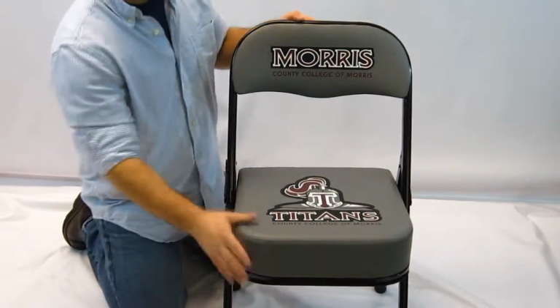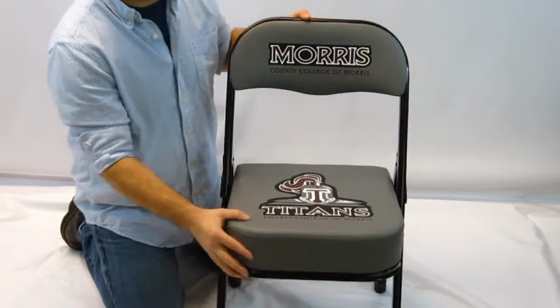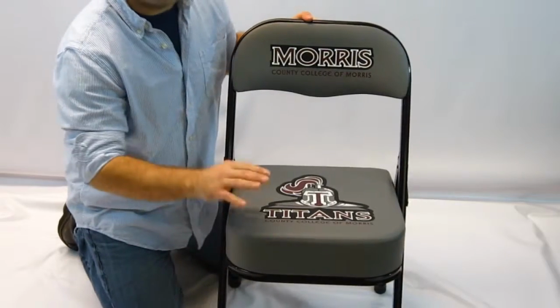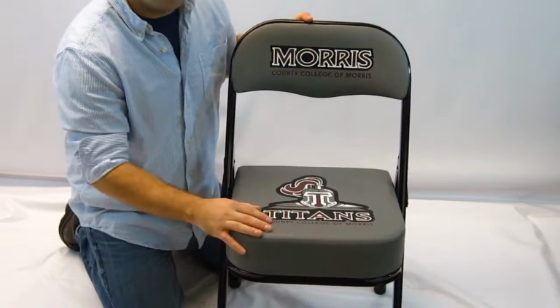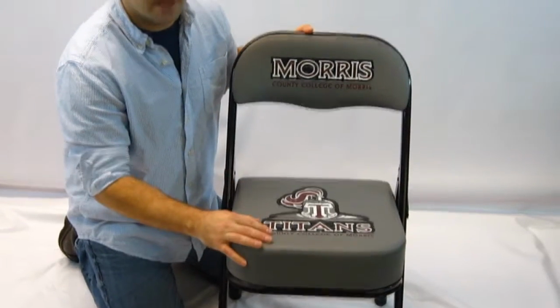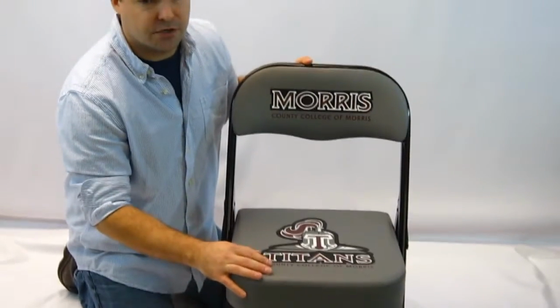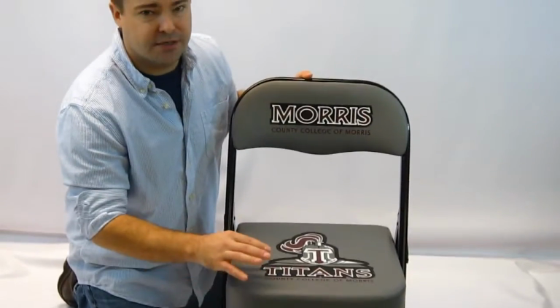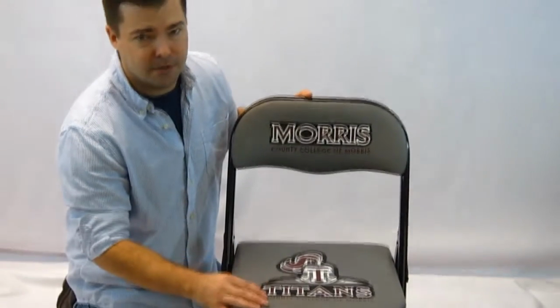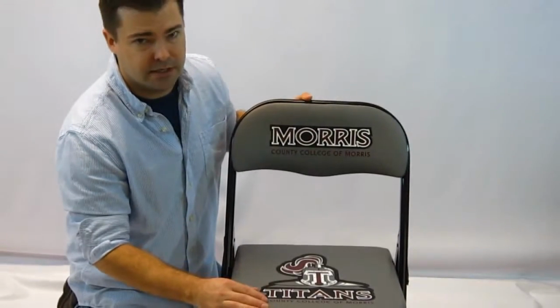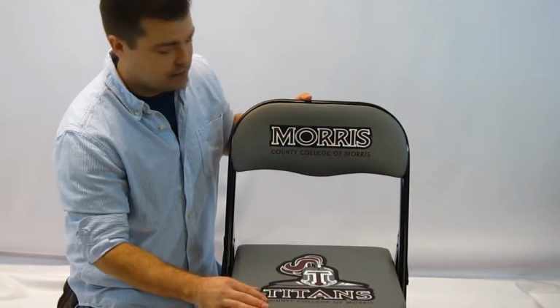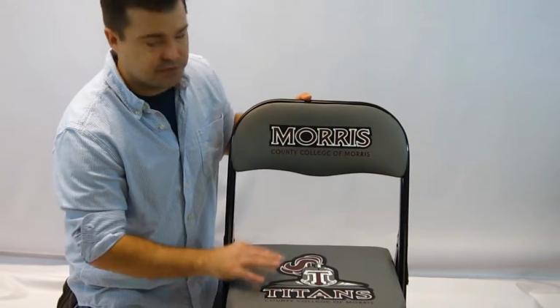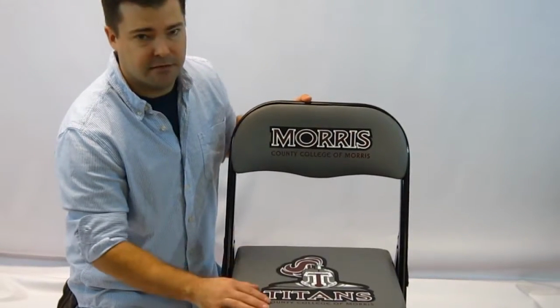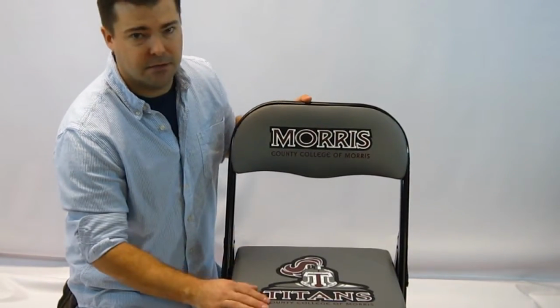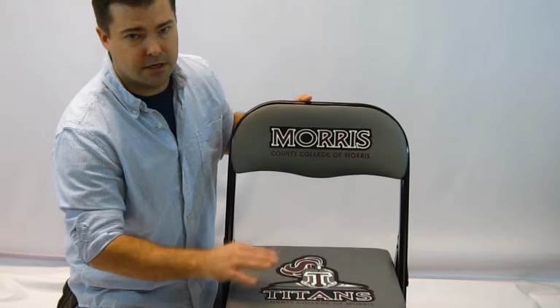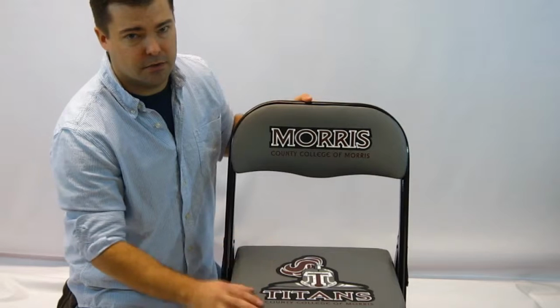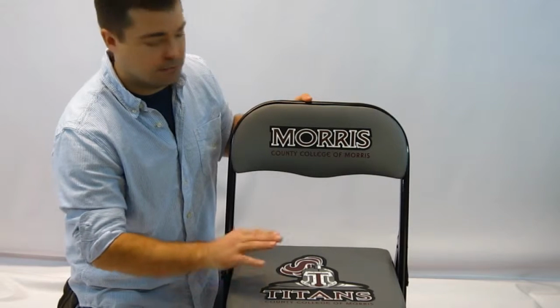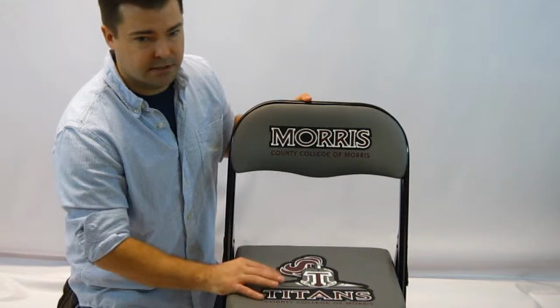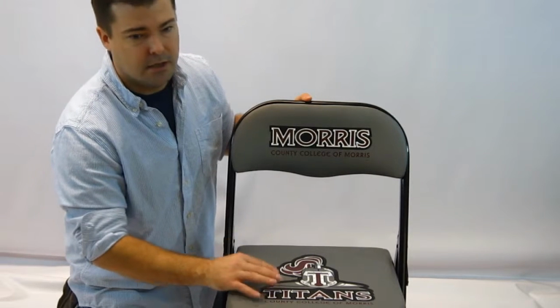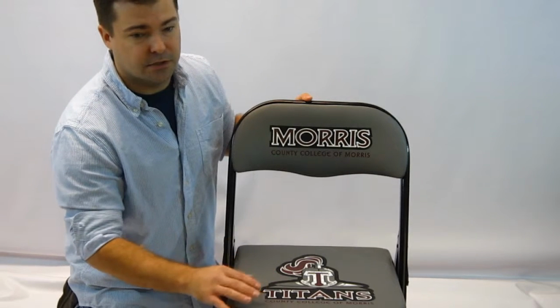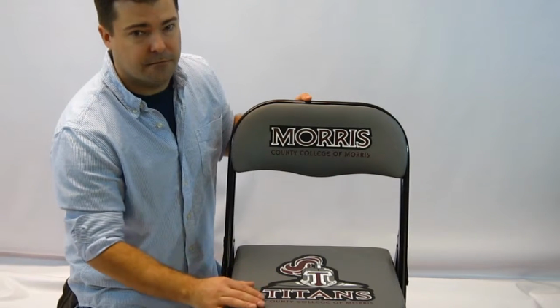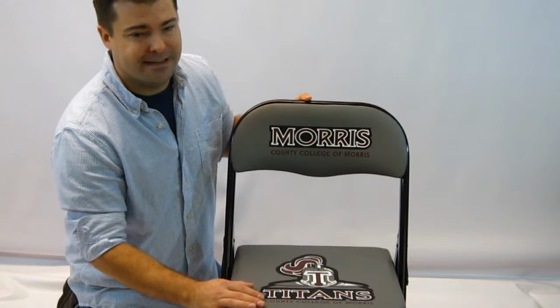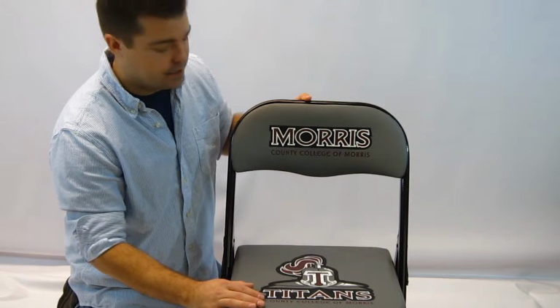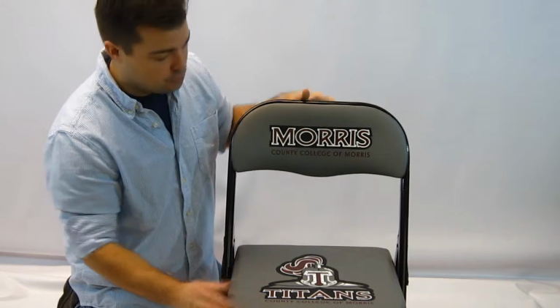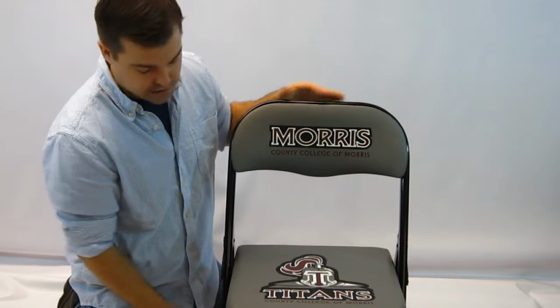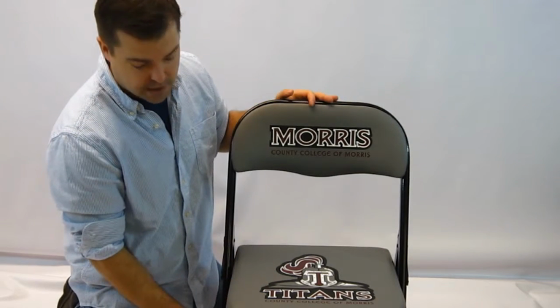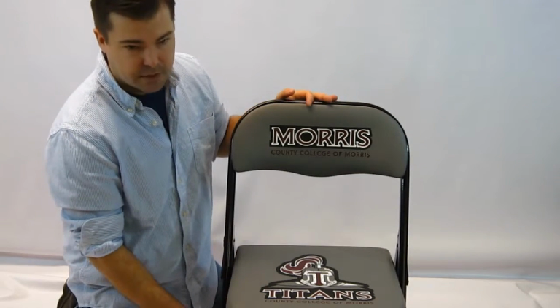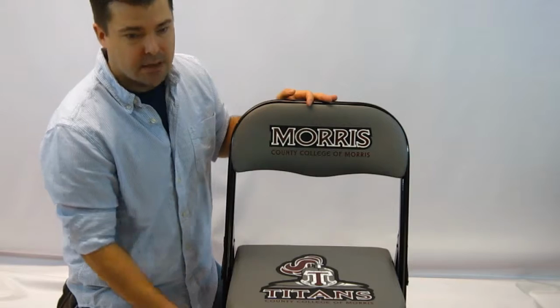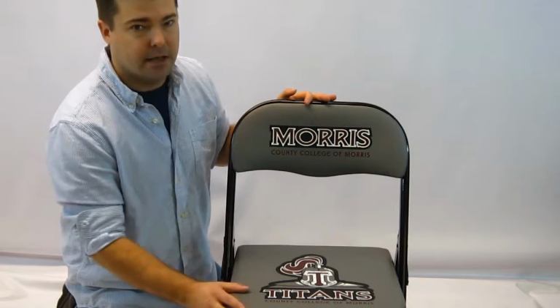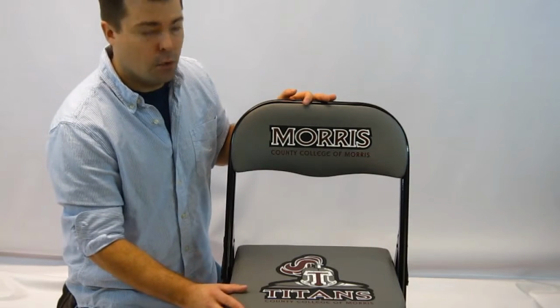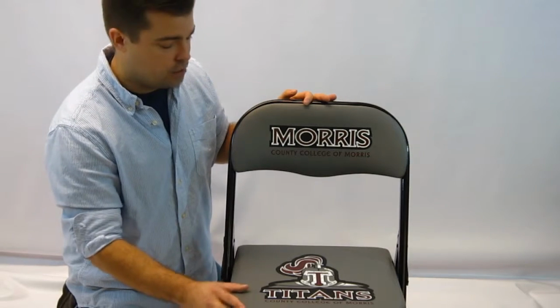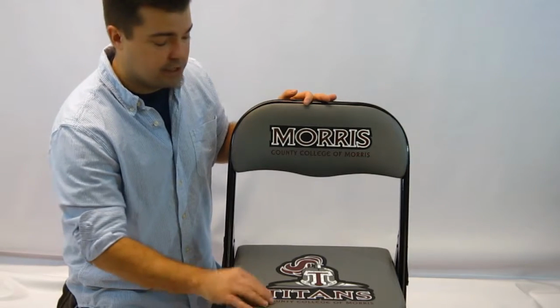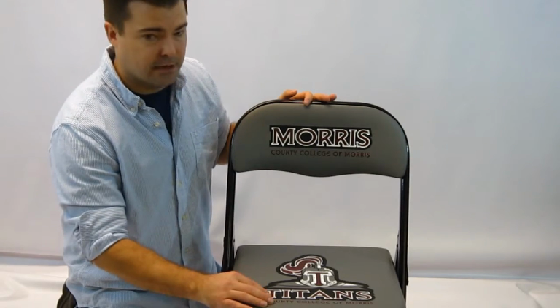These chairs offer a 1-year manufacturer defect warranty — if there are any defects within a year, they will replace them. There's also a 15-year warranty on the frame and a 1-year warranty on the vinyl.